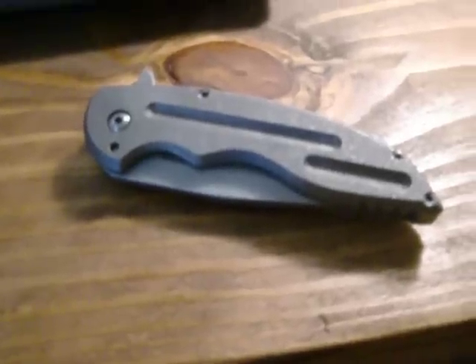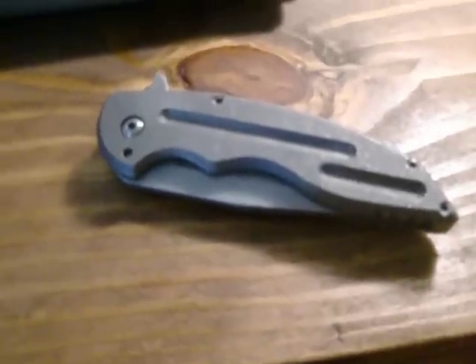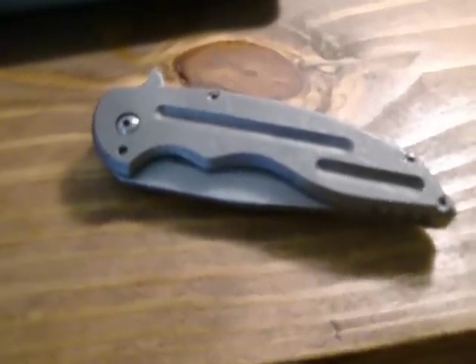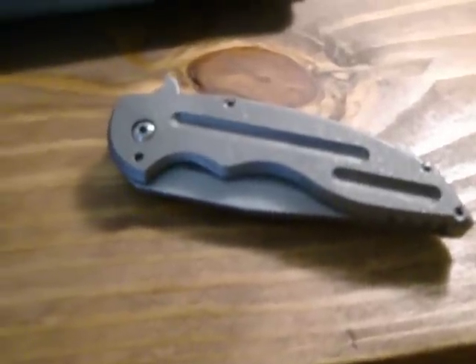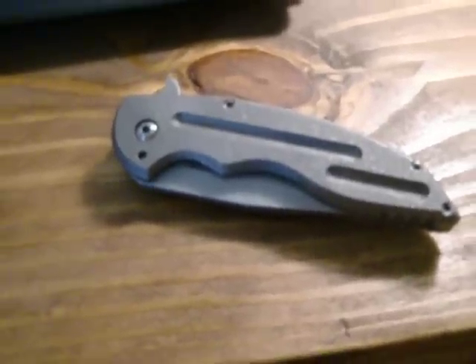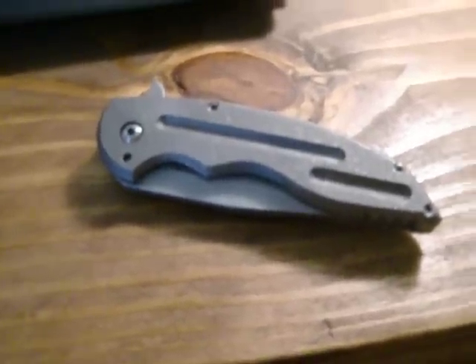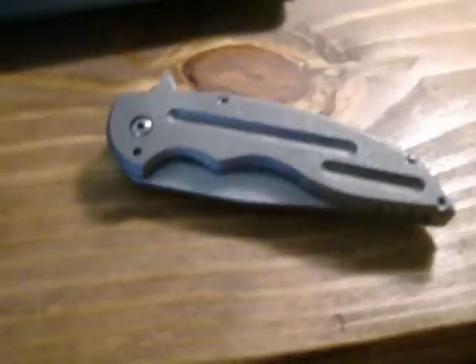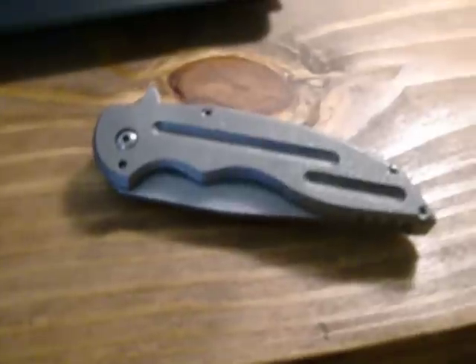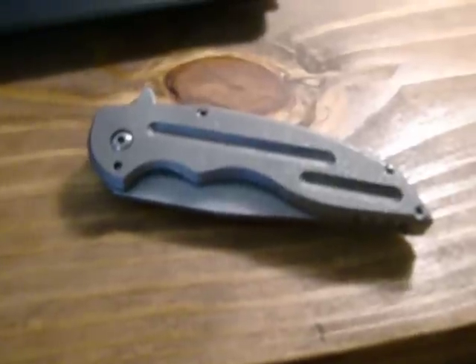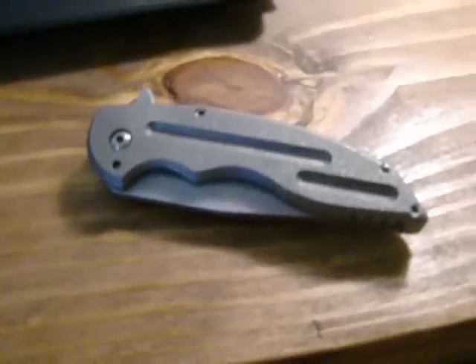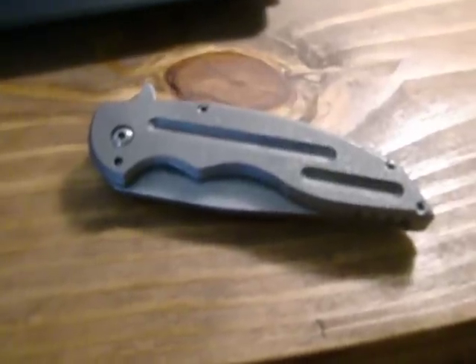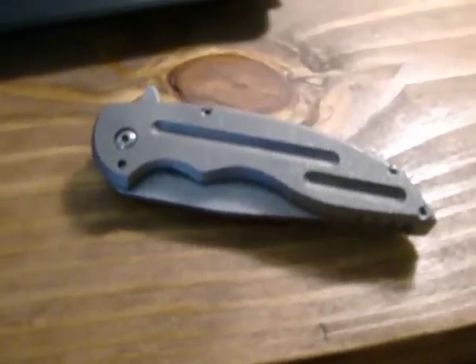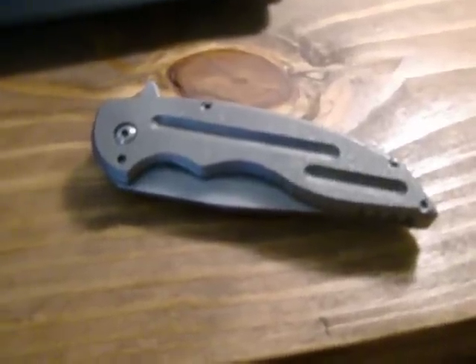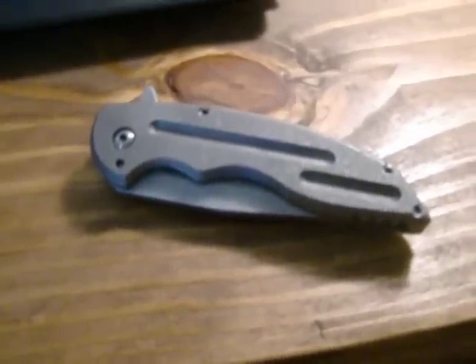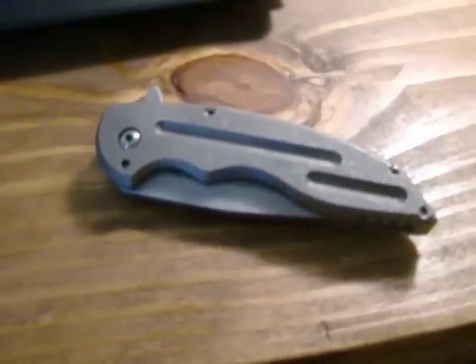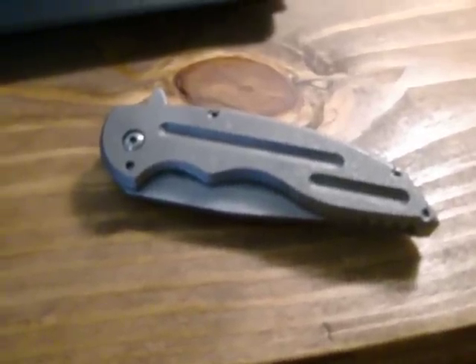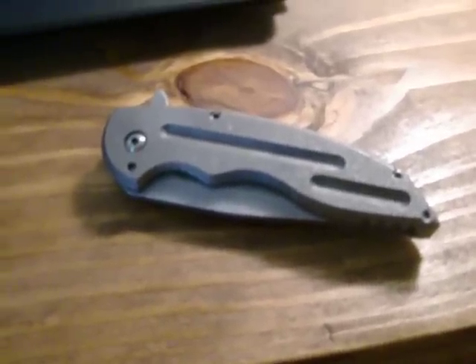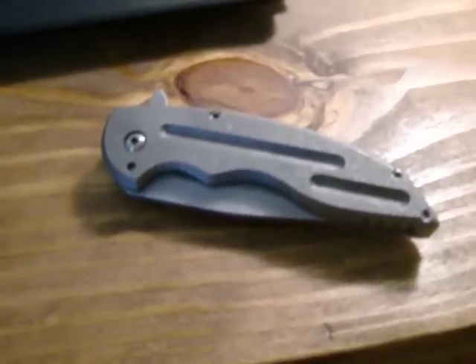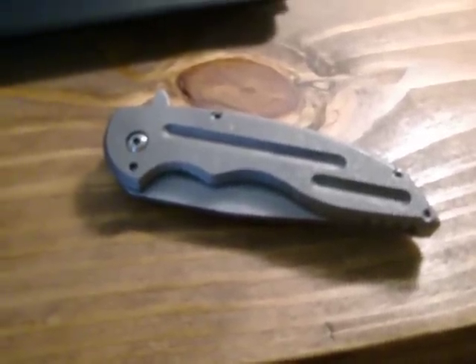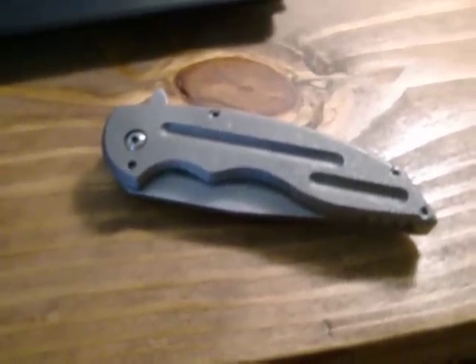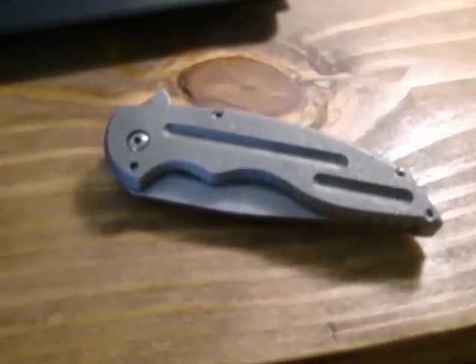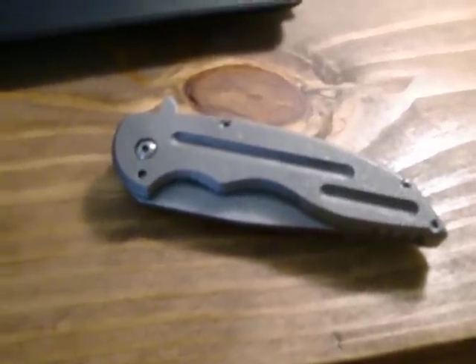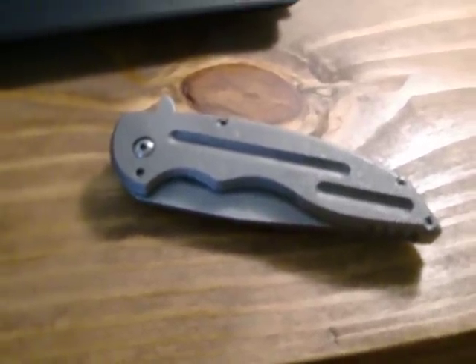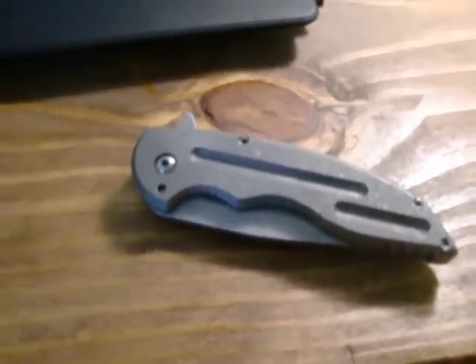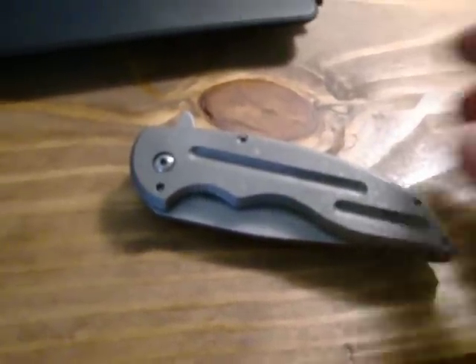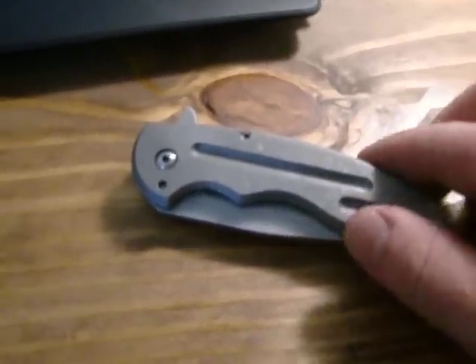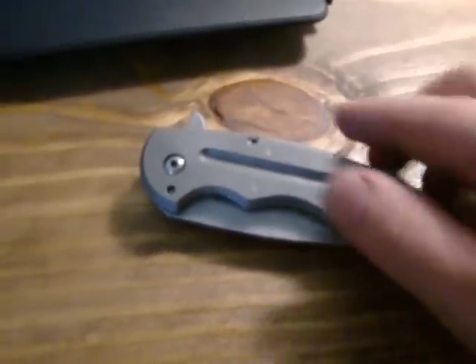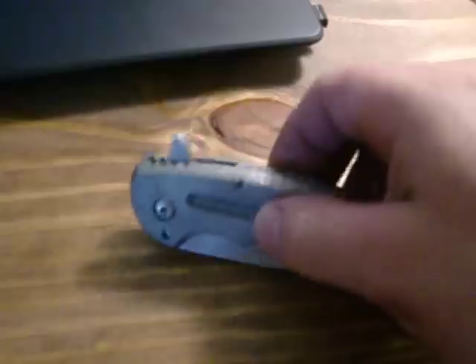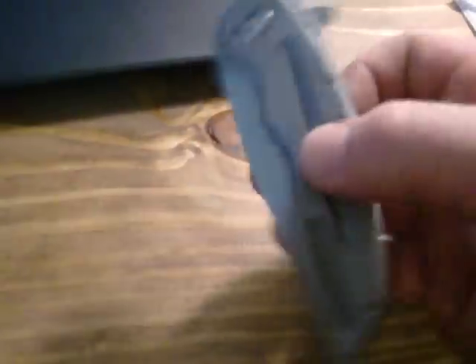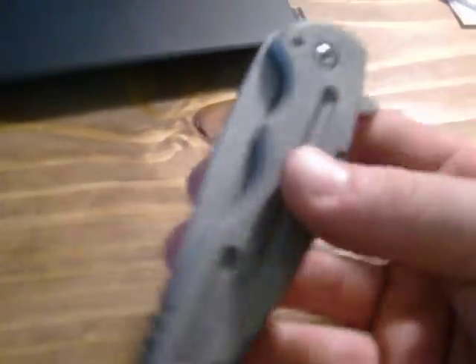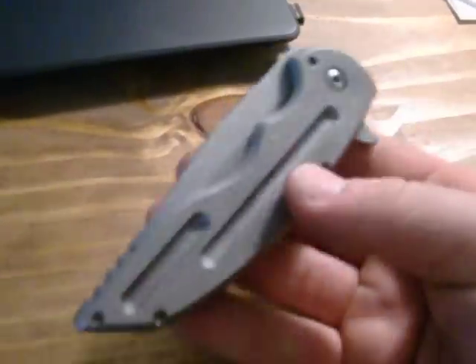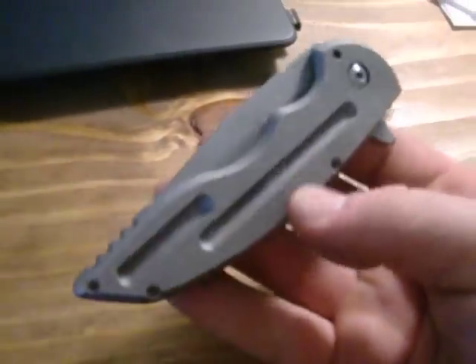Hey guys, Jake — Jake Oback Knives. Just wanted to do a quick video for y'all. Did this one up for a guy that's on my list, so without further ado, just another A8.